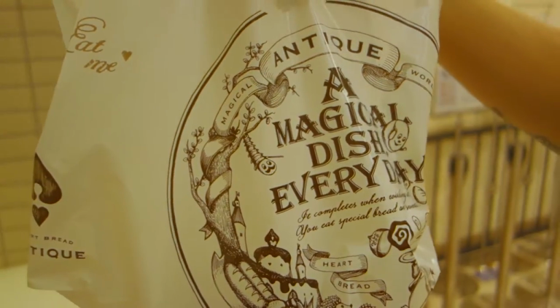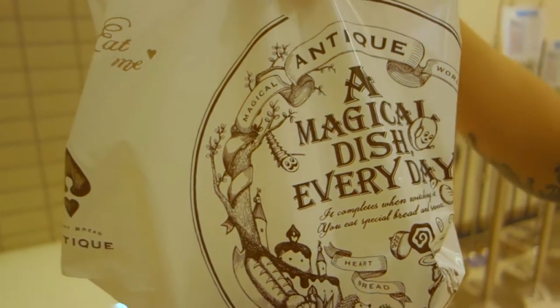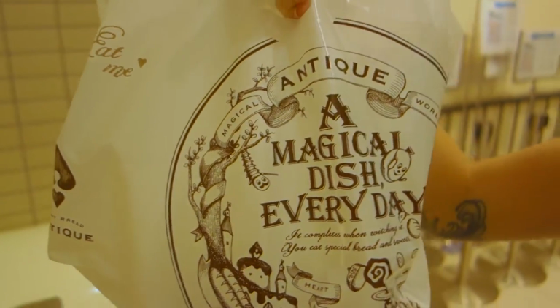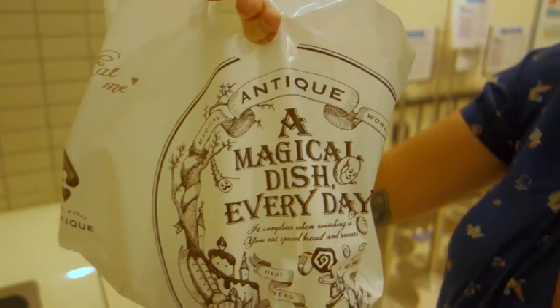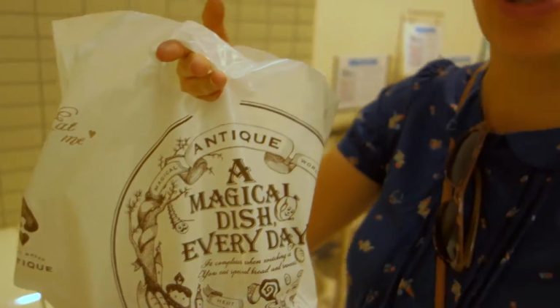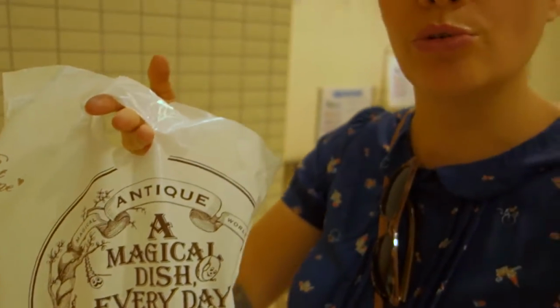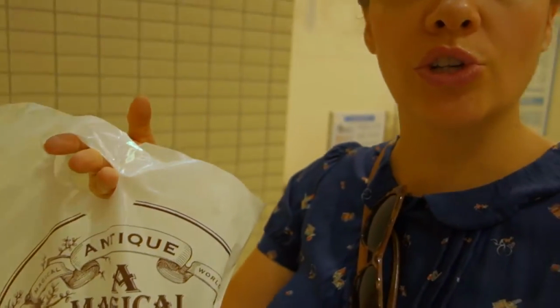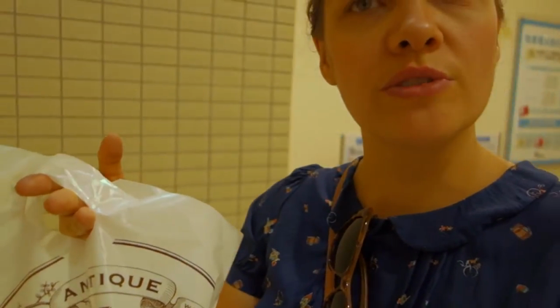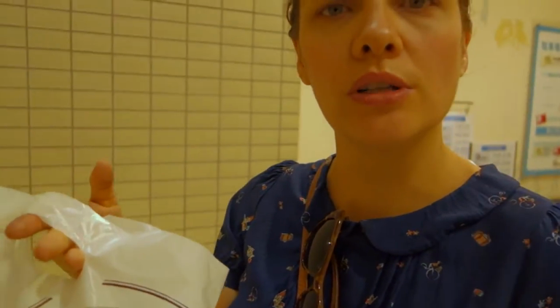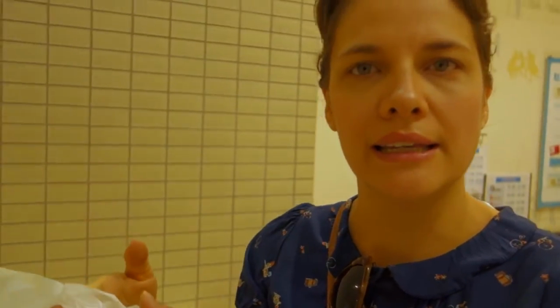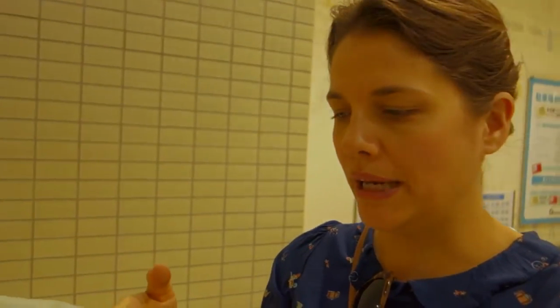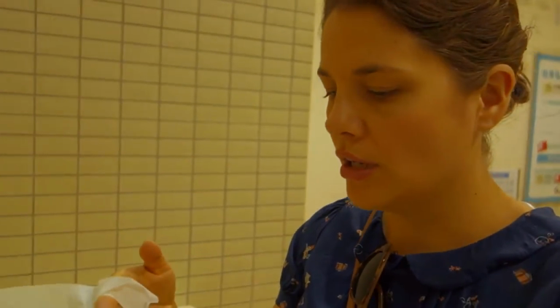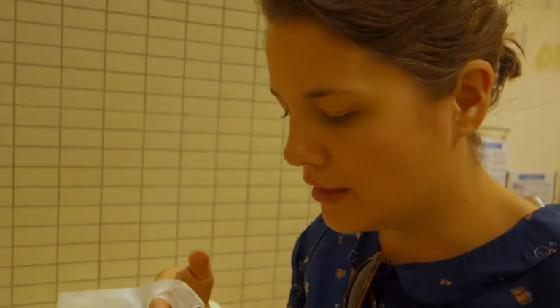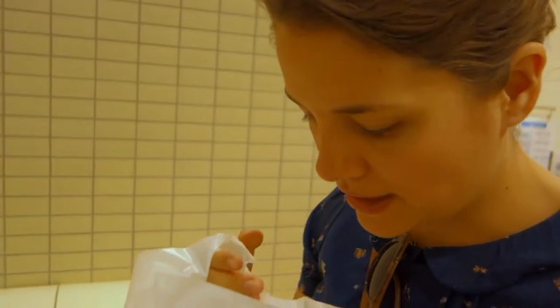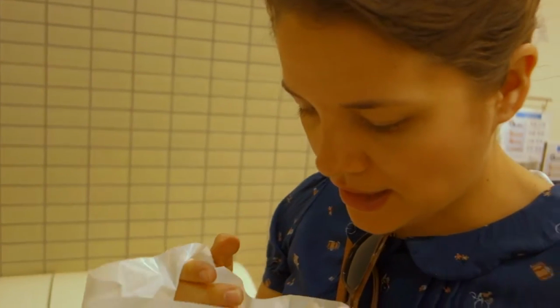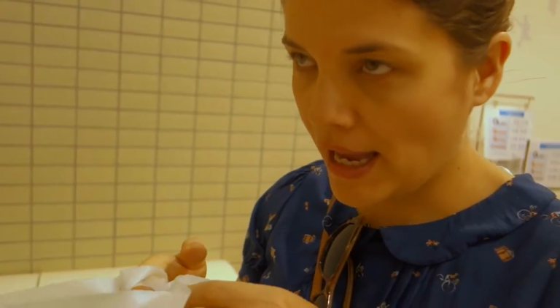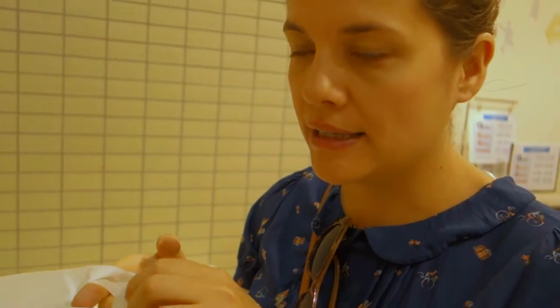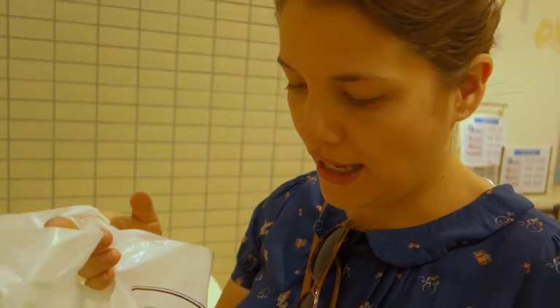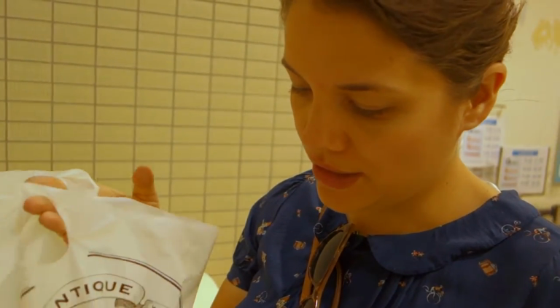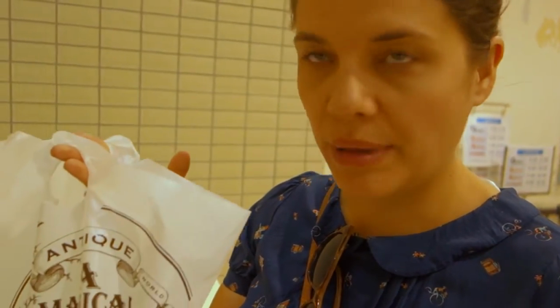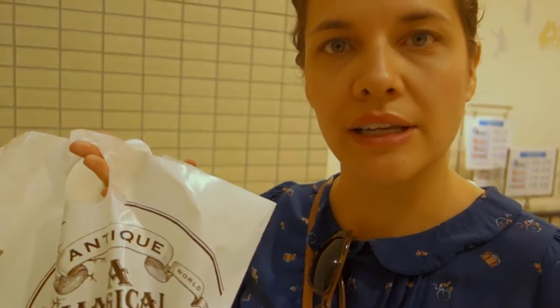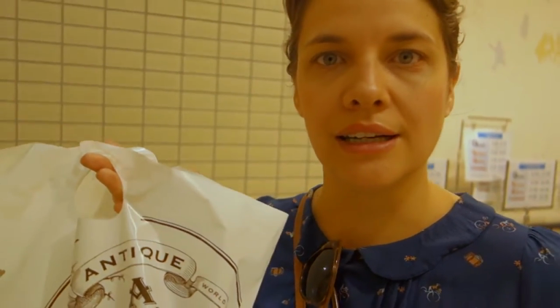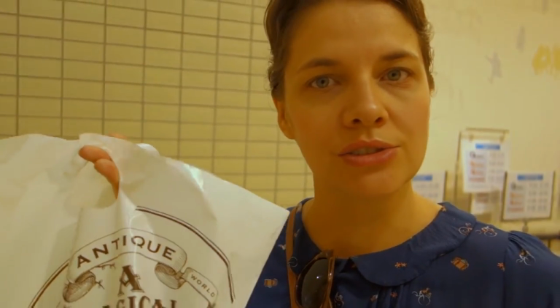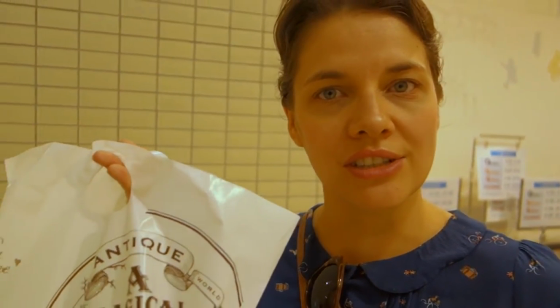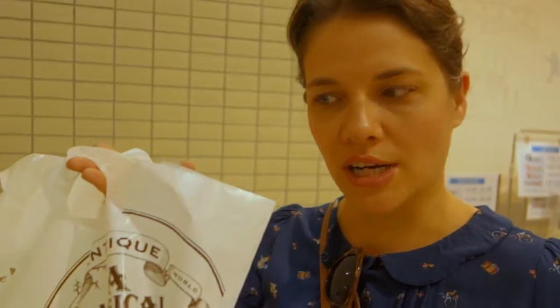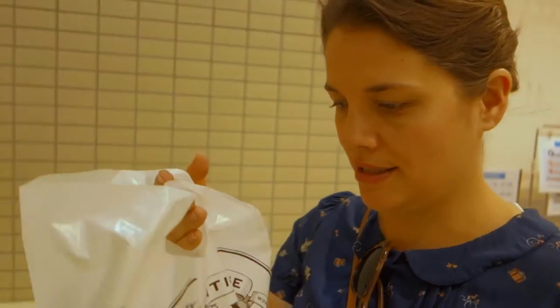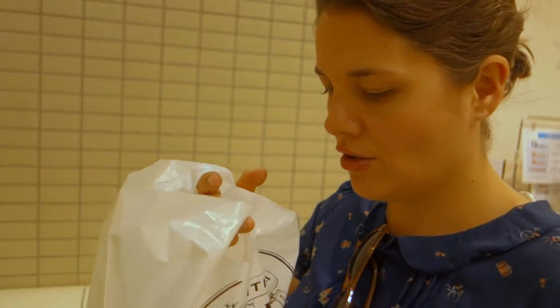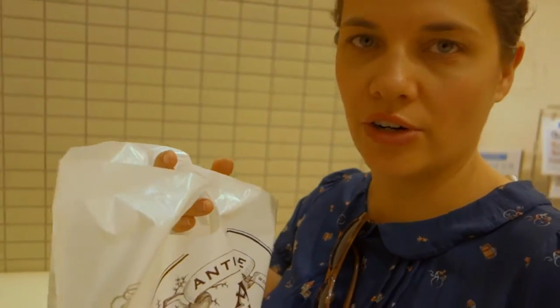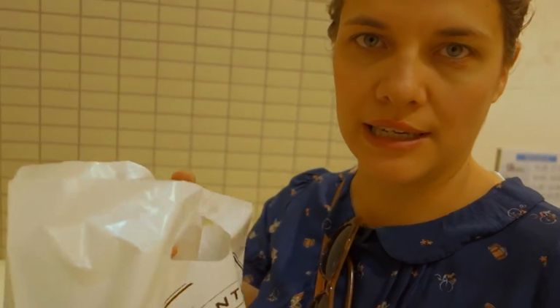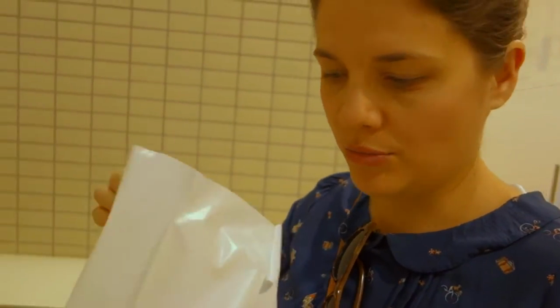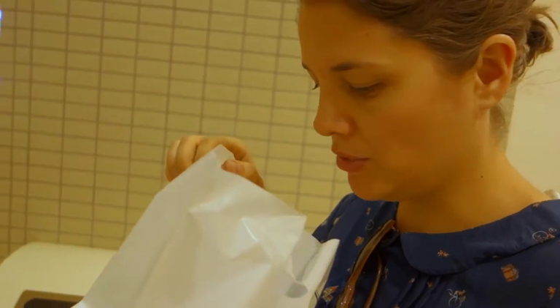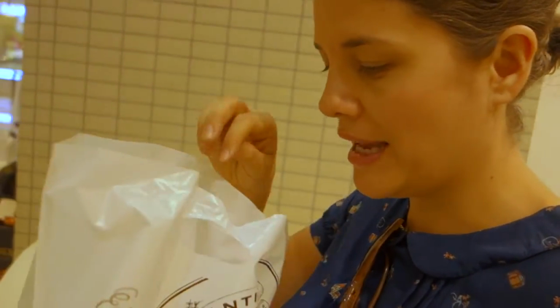So we're here in the Kyu's Mall in Abeno in Osaka and they have this little bakery that sells croissant donuts — or cronuts, as most people know them.